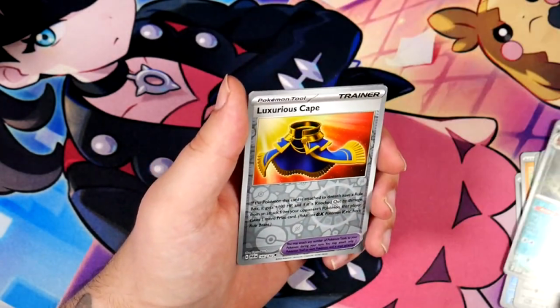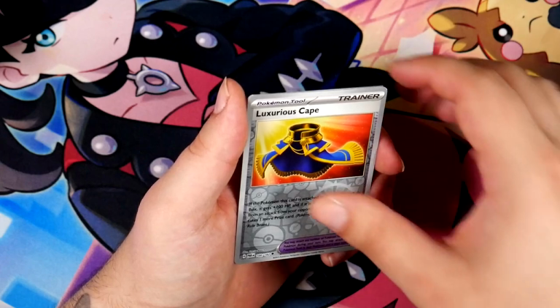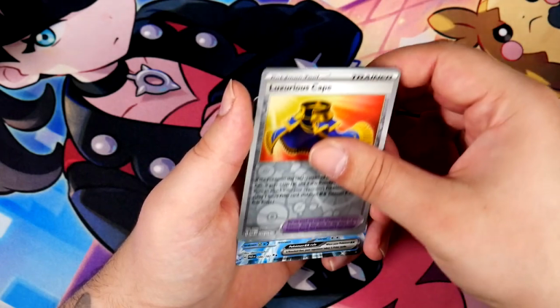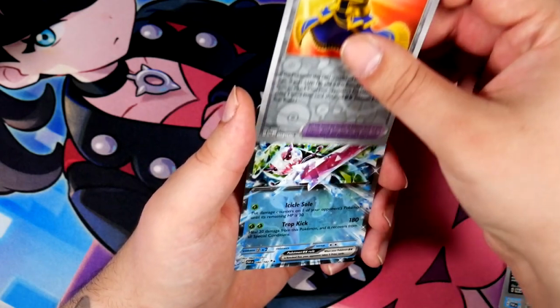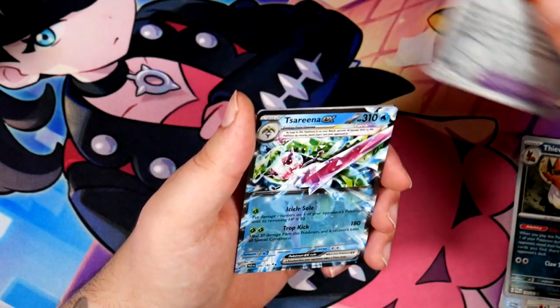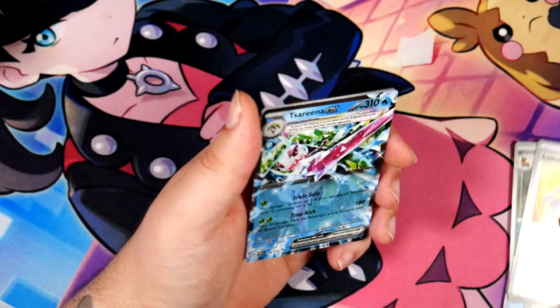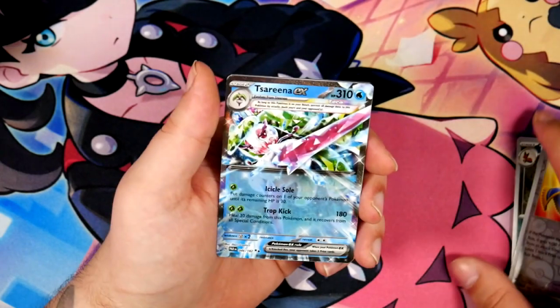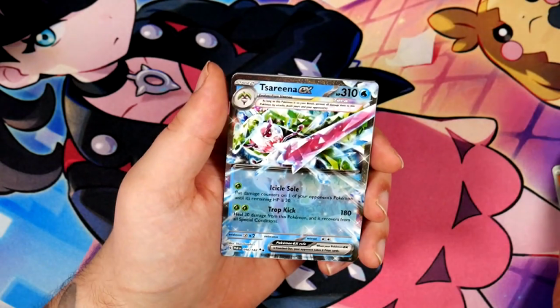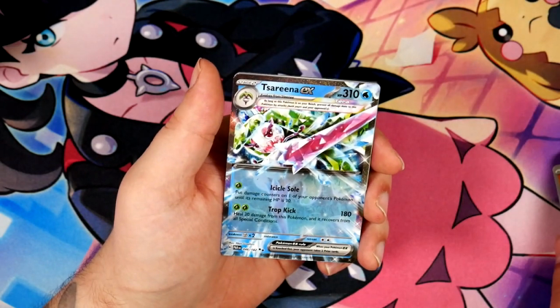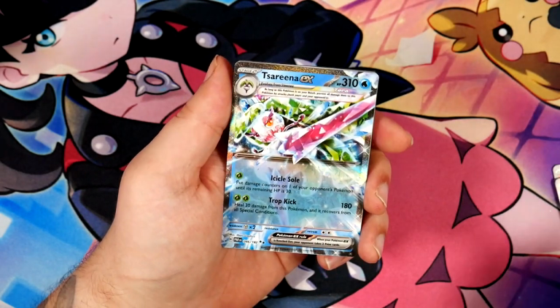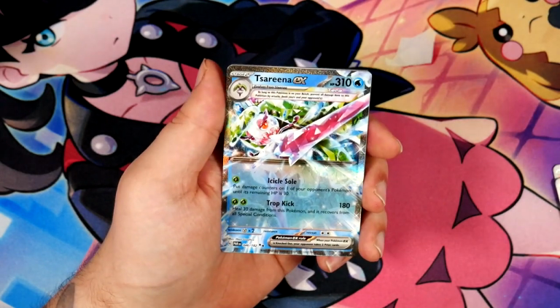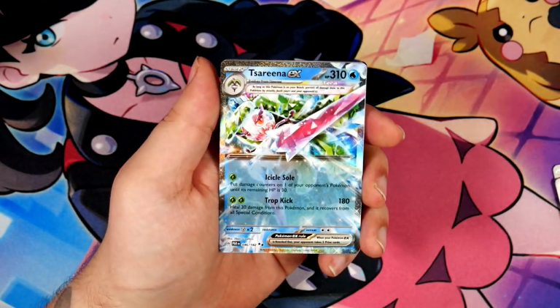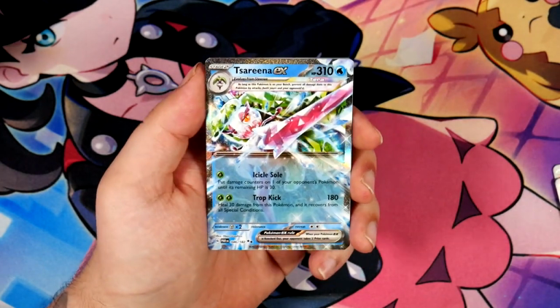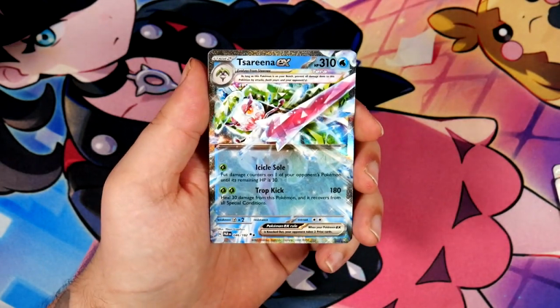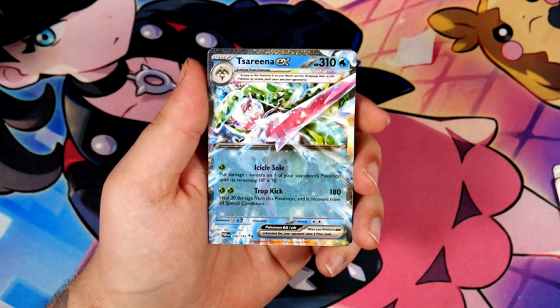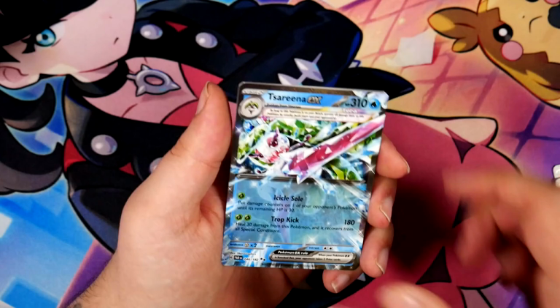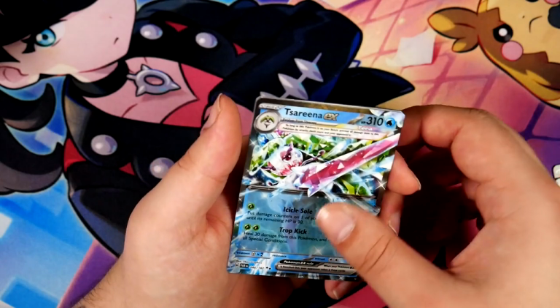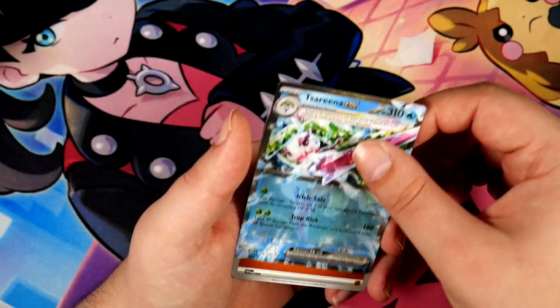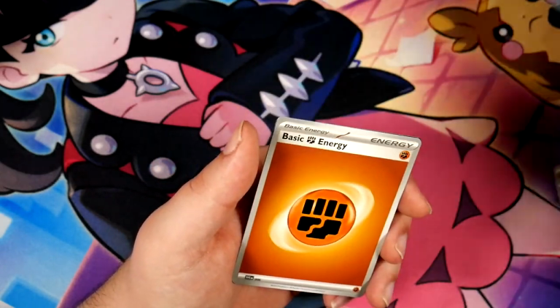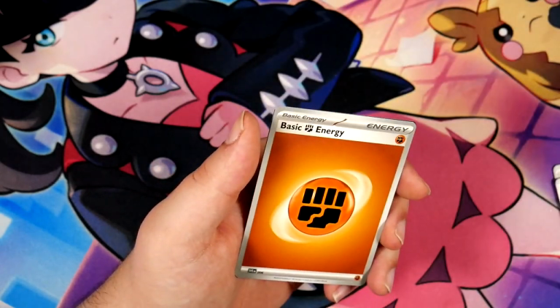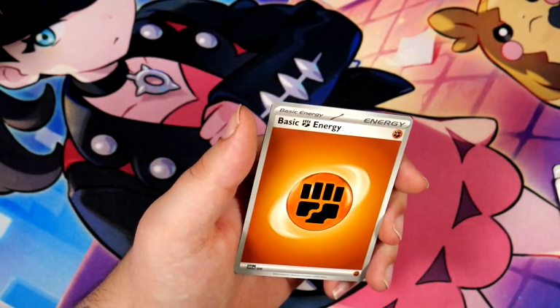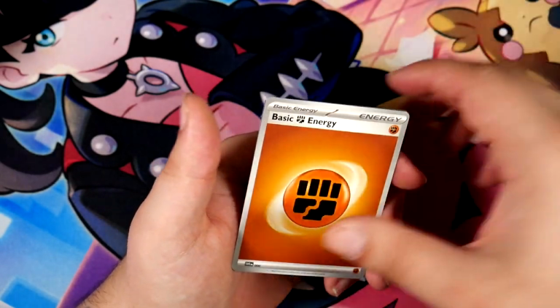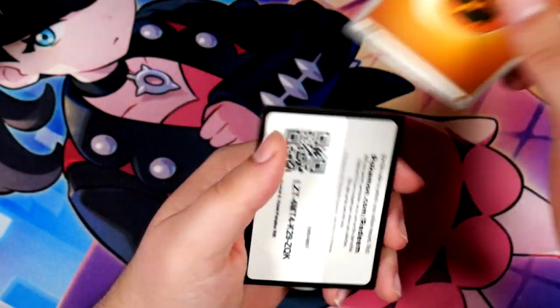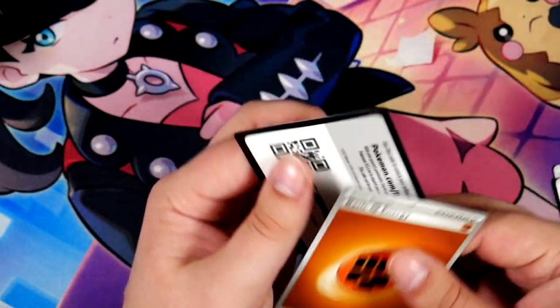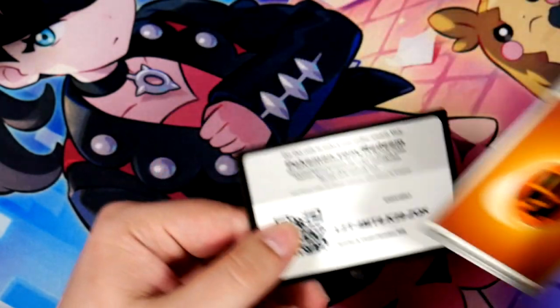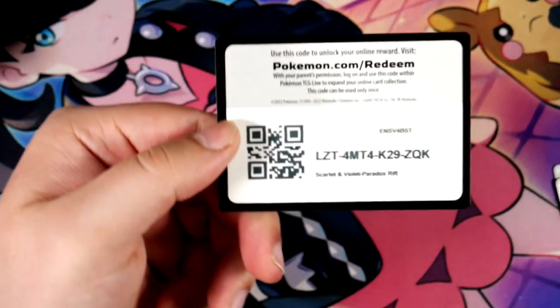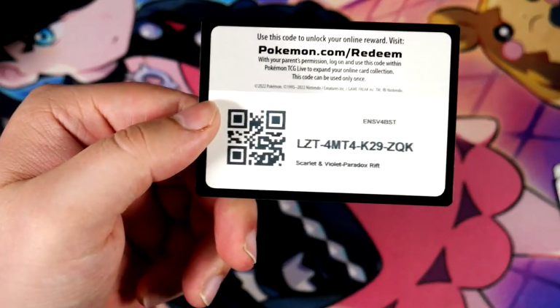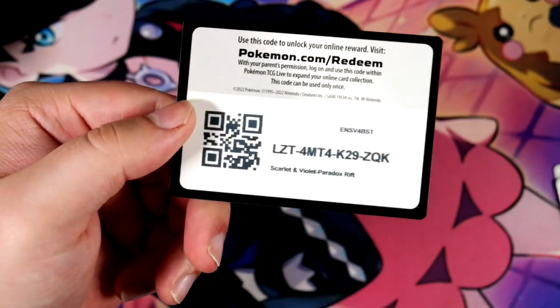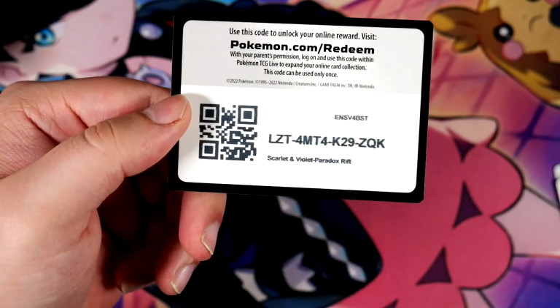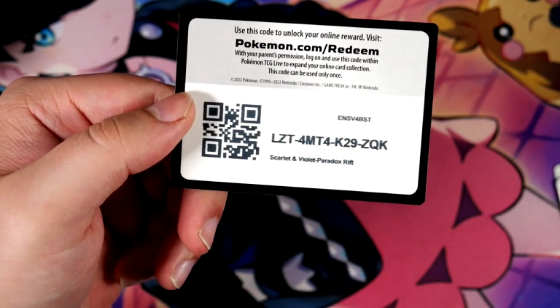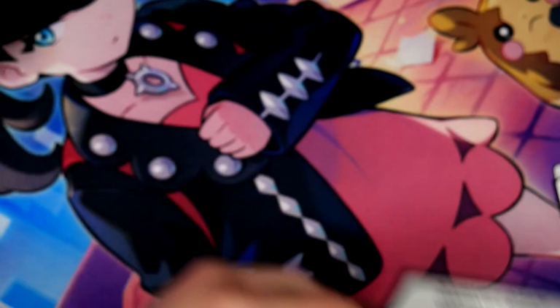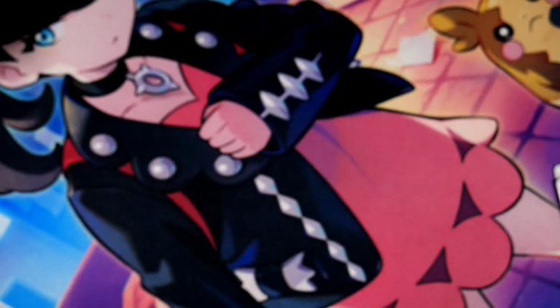But here we go — Zarina, another EX card. Put that over here, and here is the Code Card. Those look very weirdly printed.